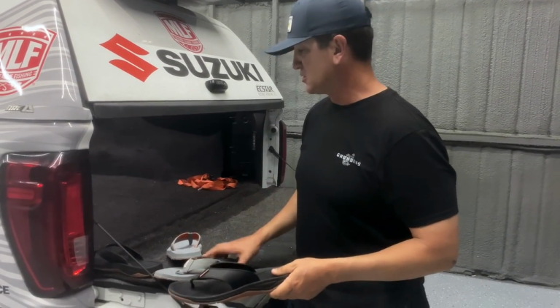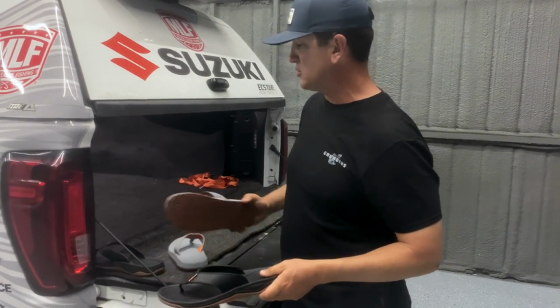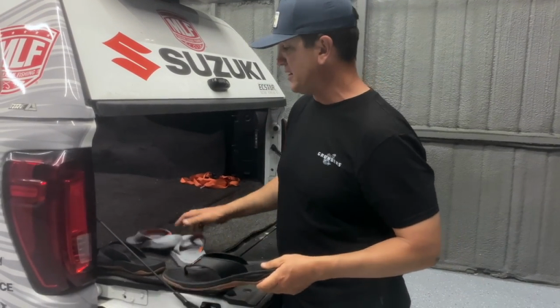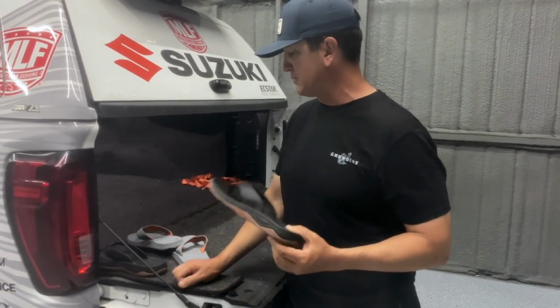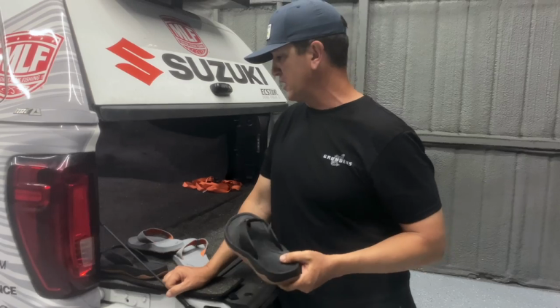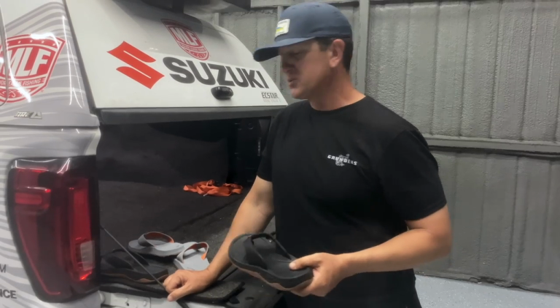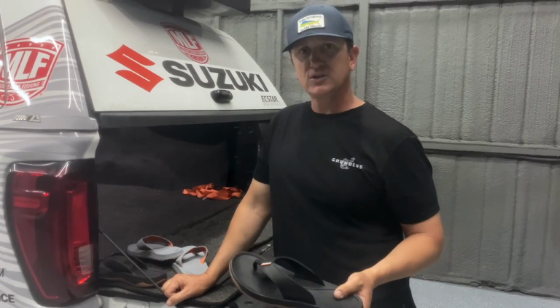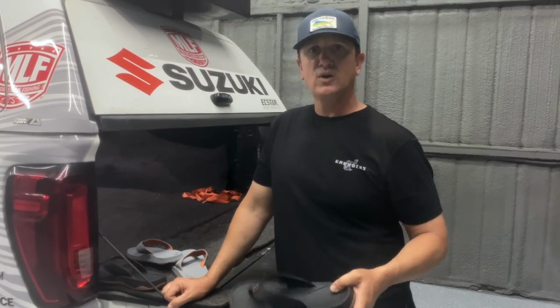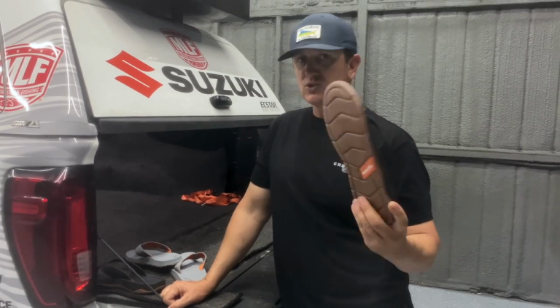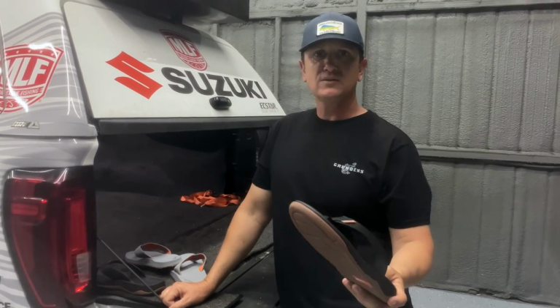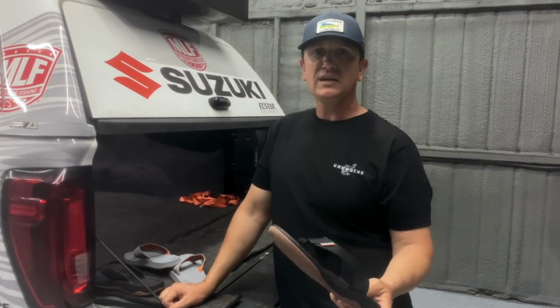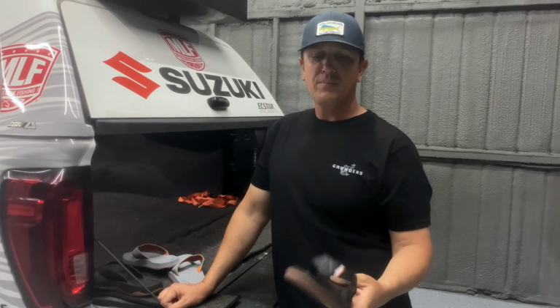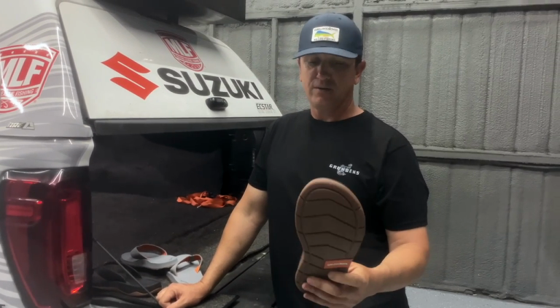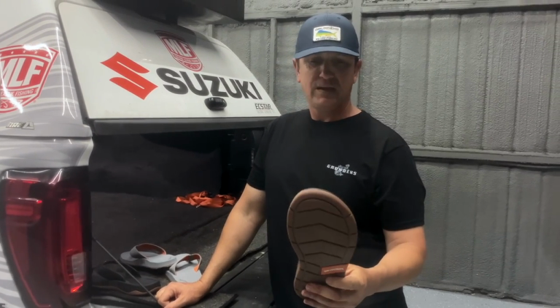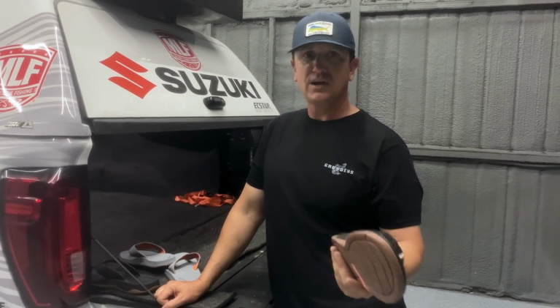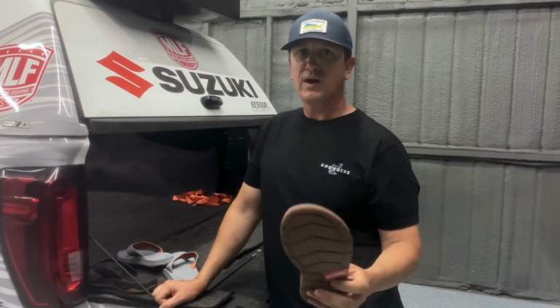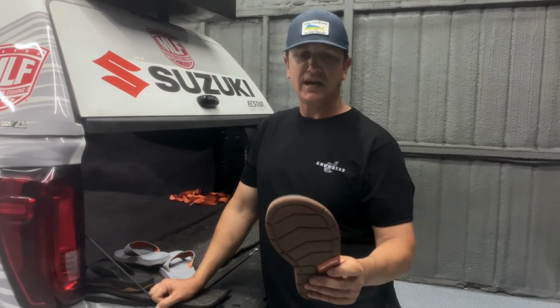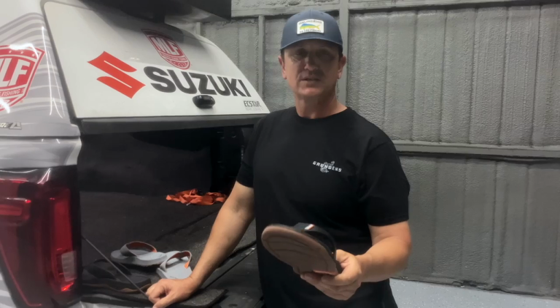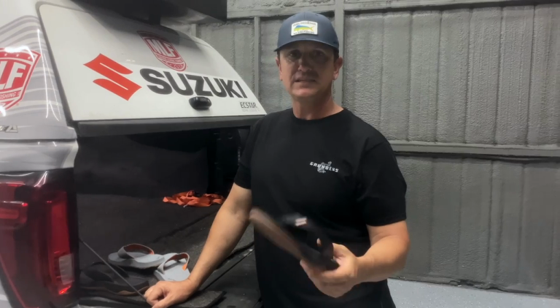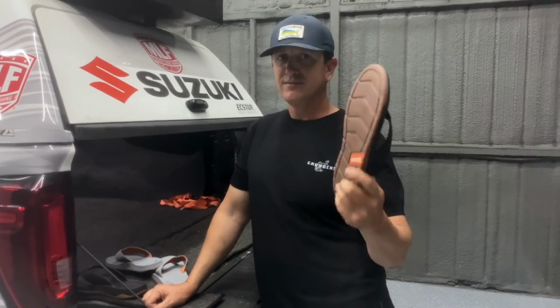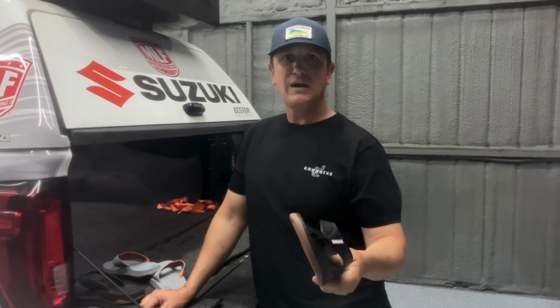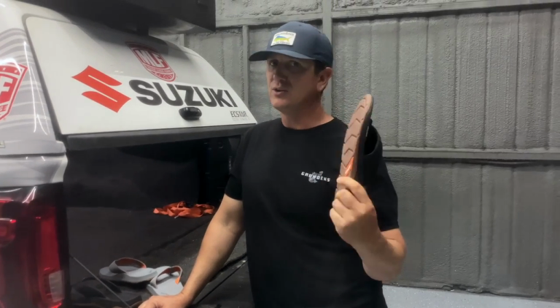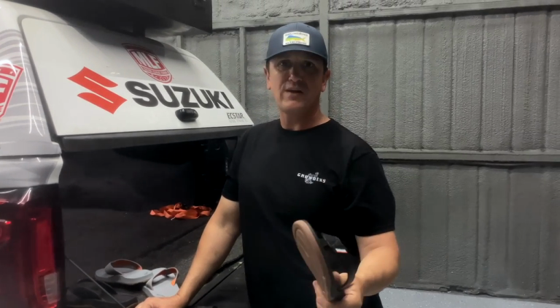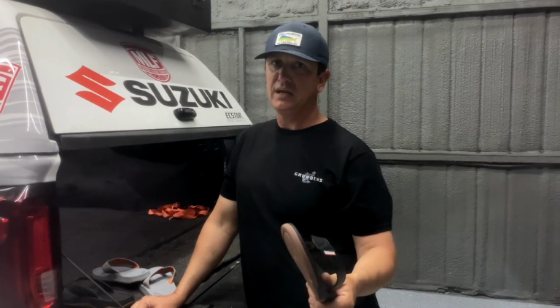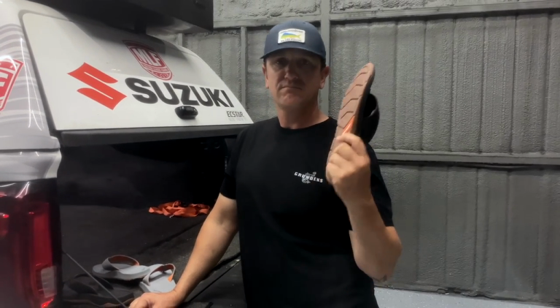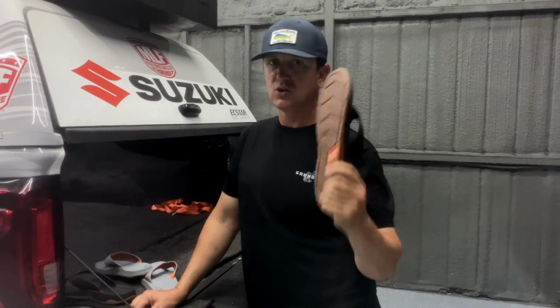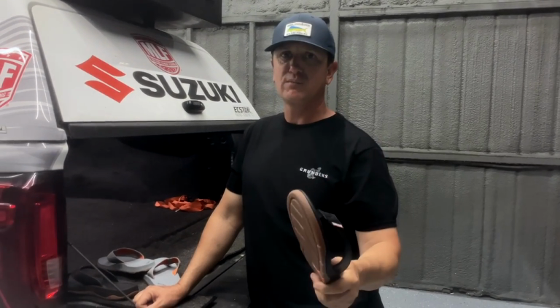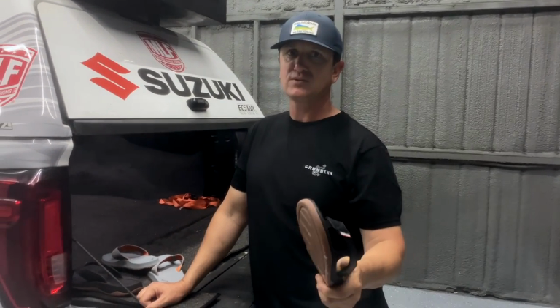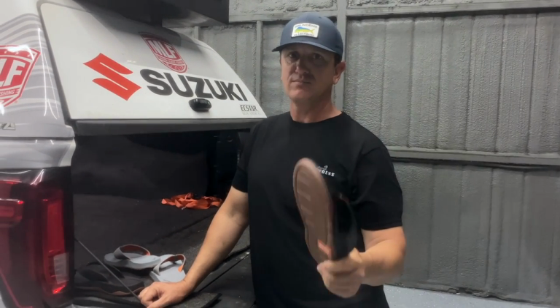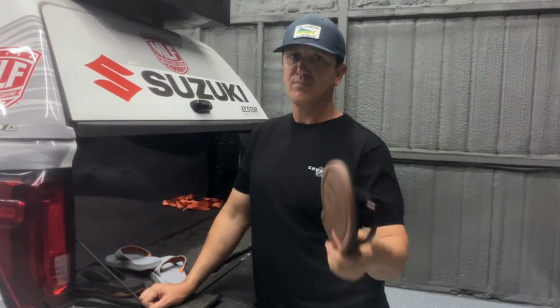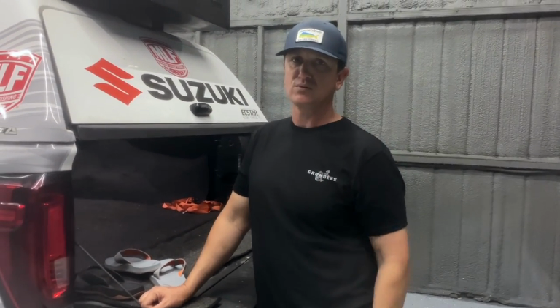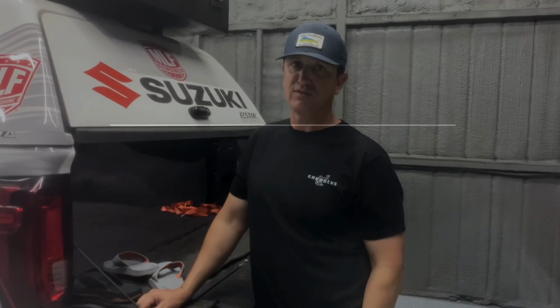So check those out next time you're in the sporting goods store — you'll see these on the end cap. They retail for around $80 to $90 a piece. Try them out — it's worth every penny. Good flip-flops. You can't put a price on good flip-flops.